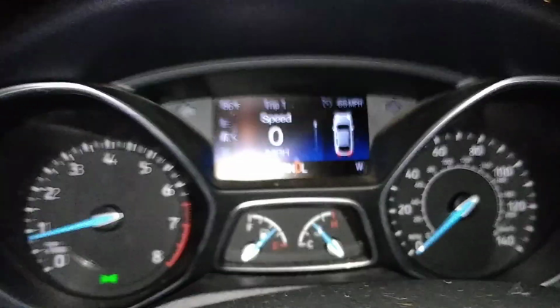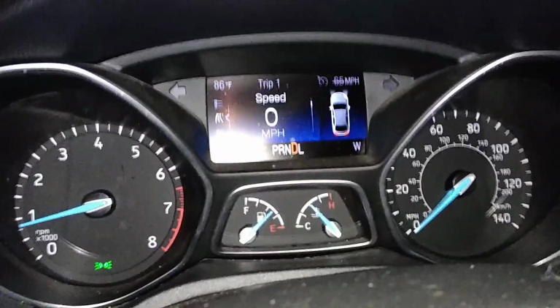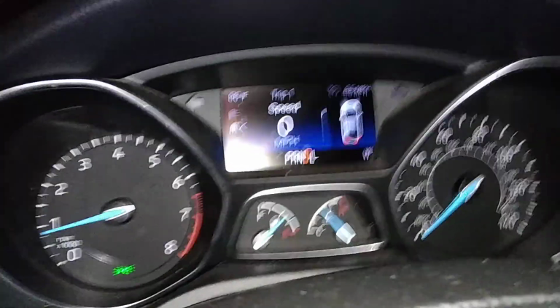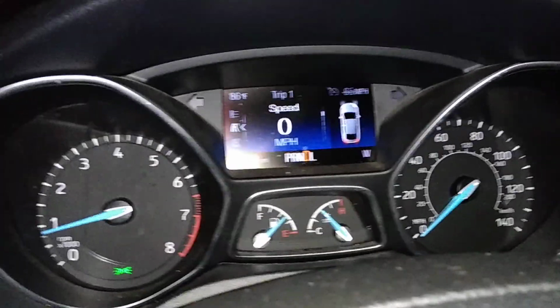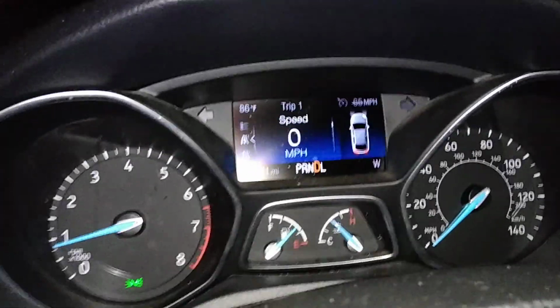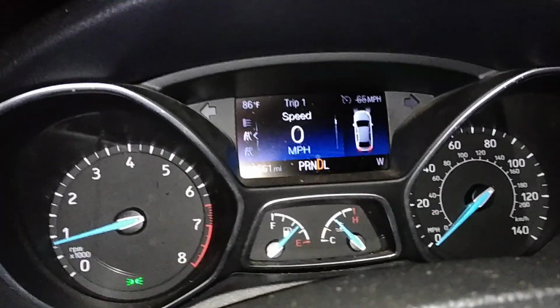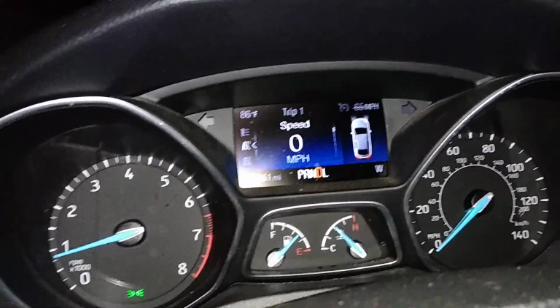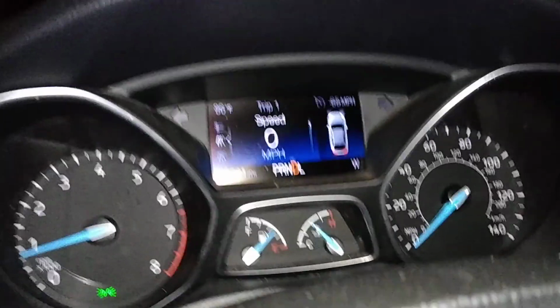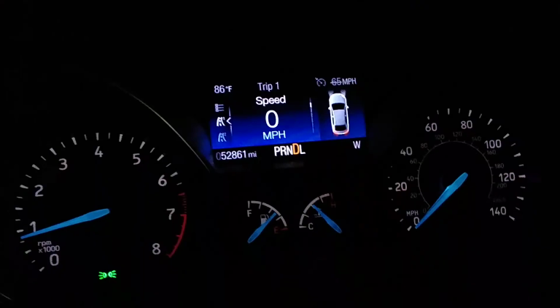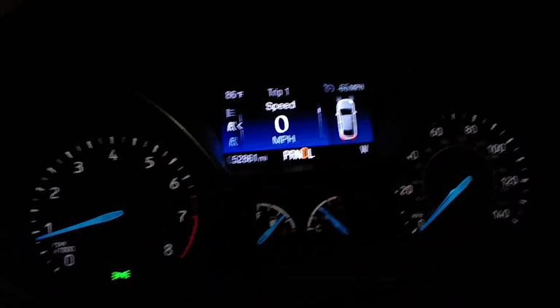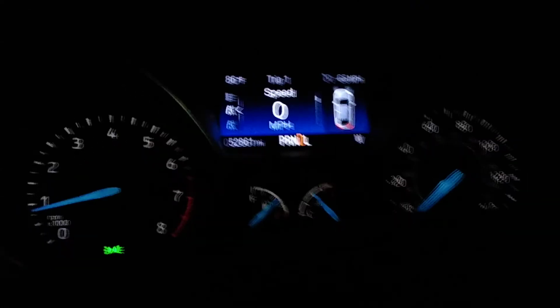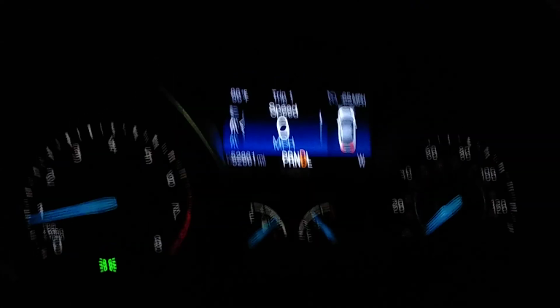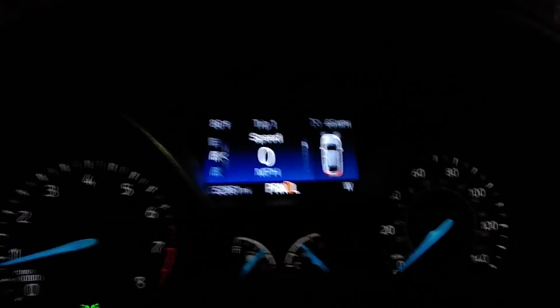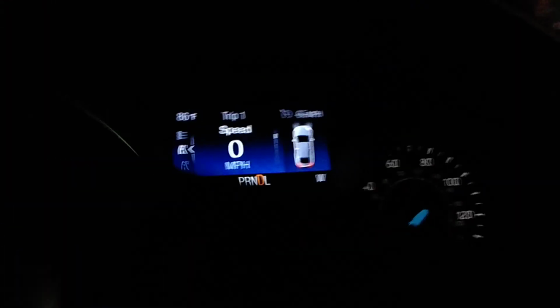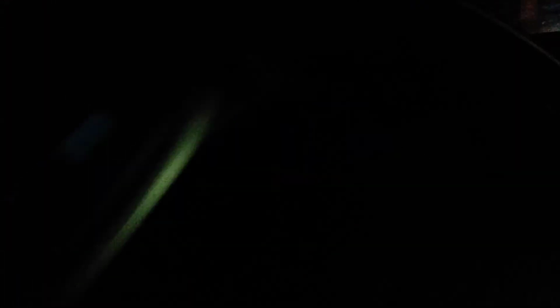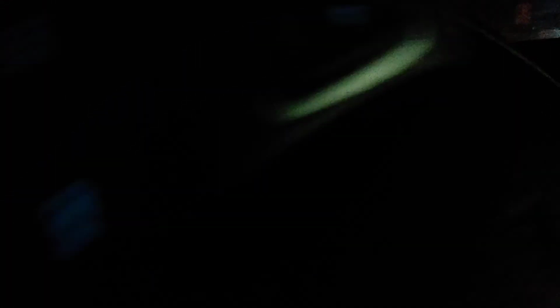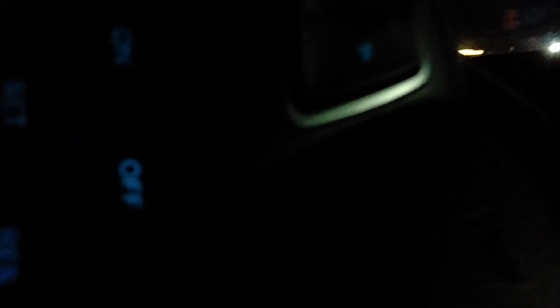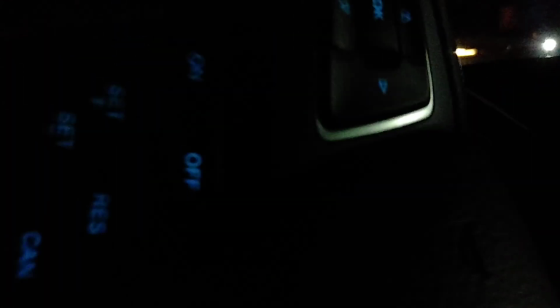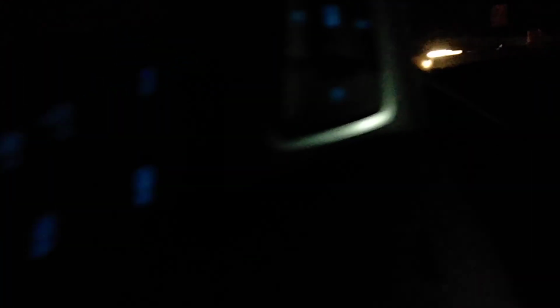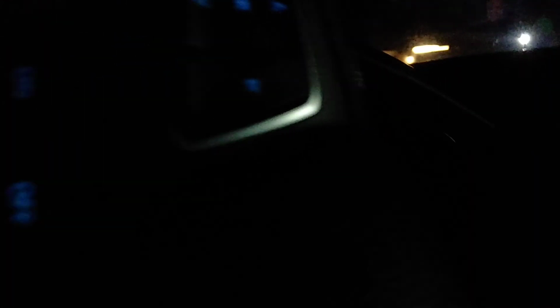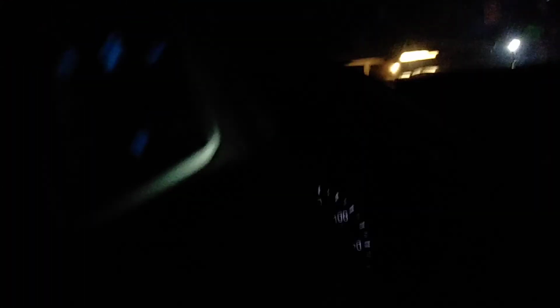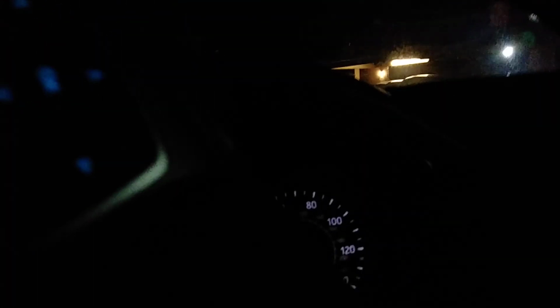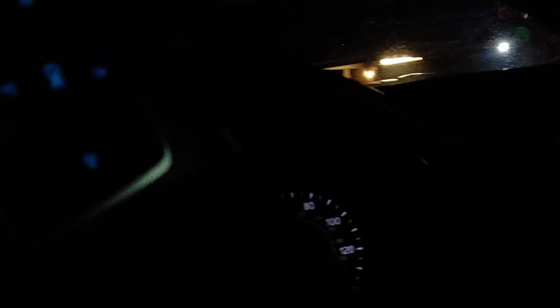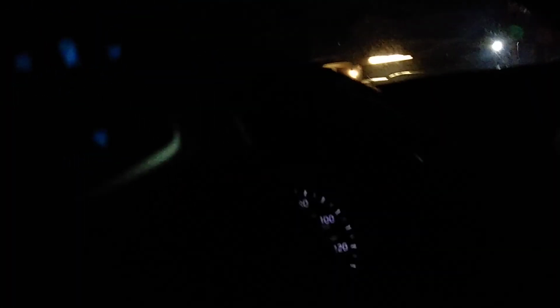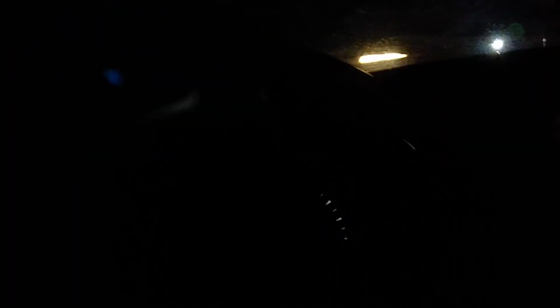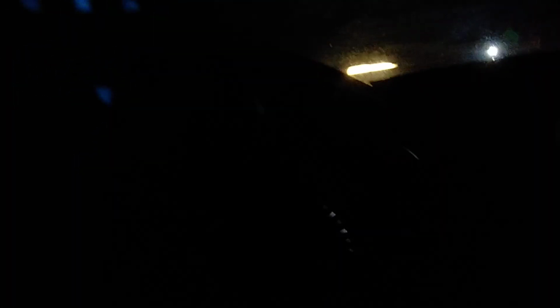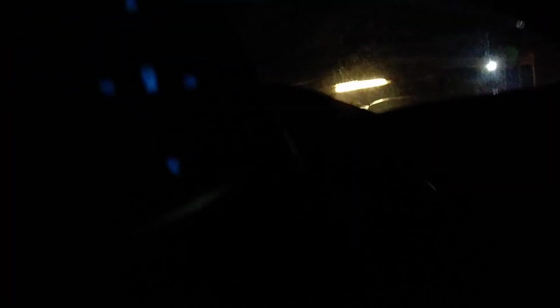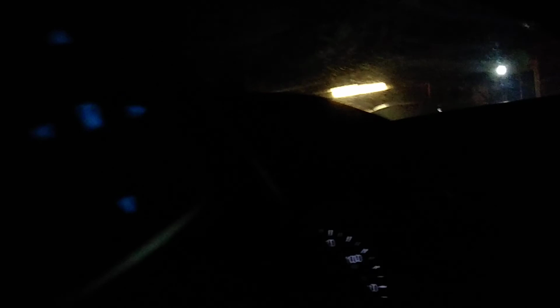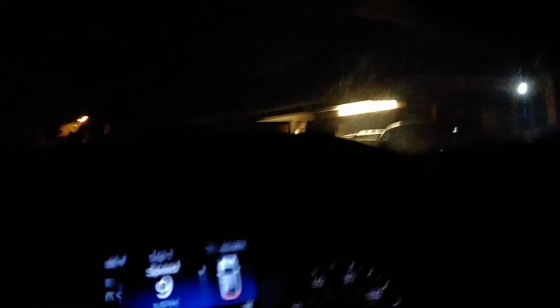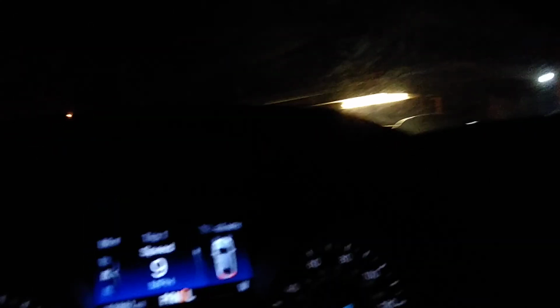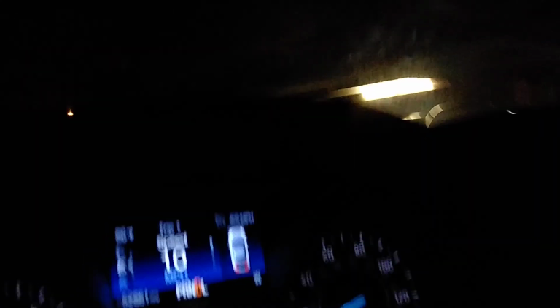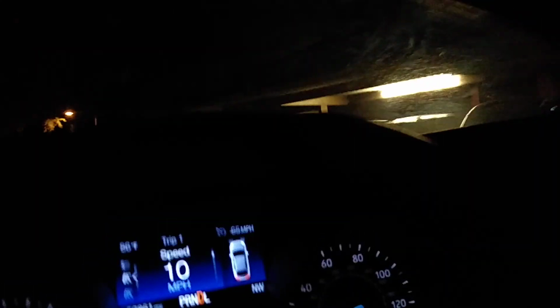This is obviously the dashboard. I'm driving it.